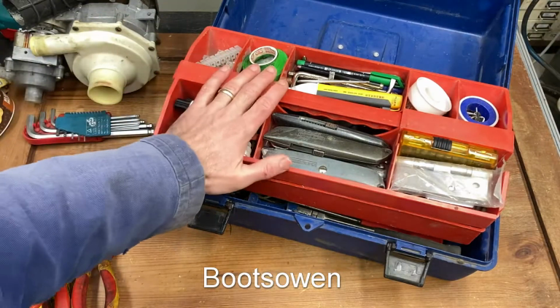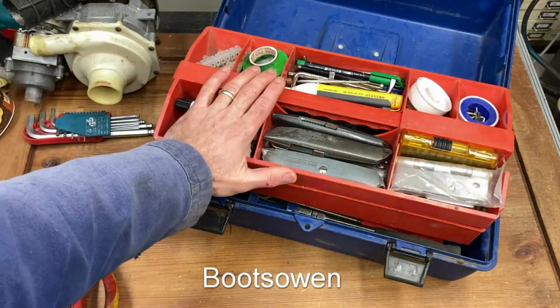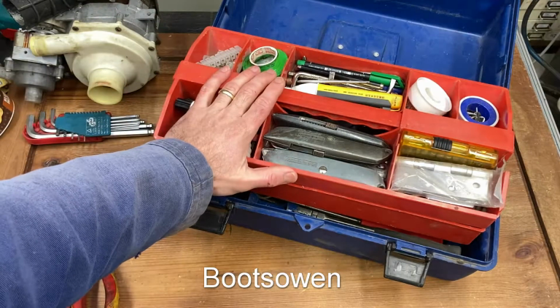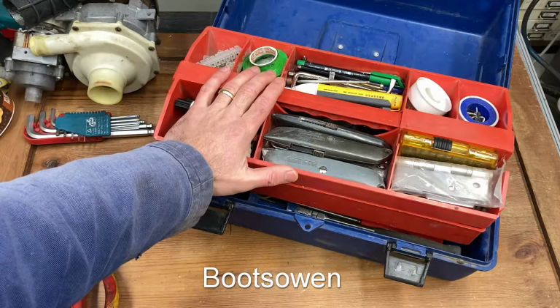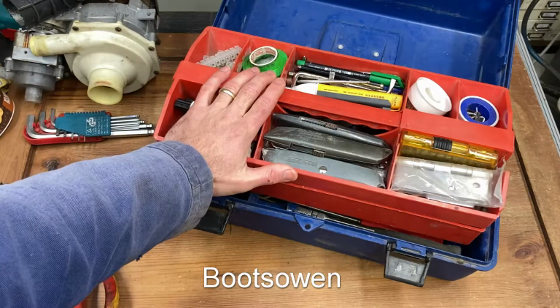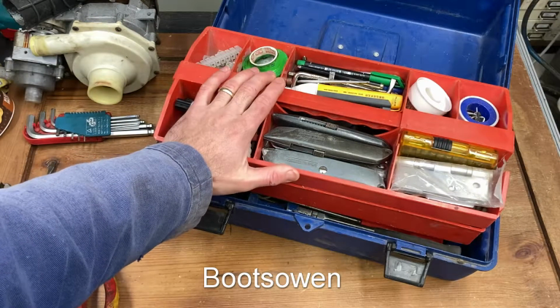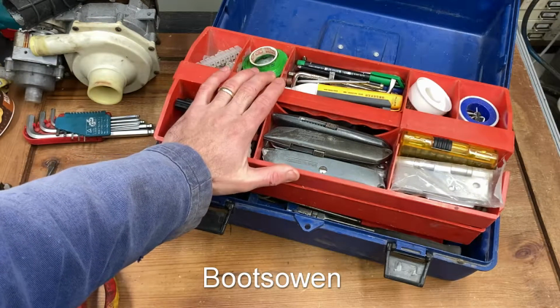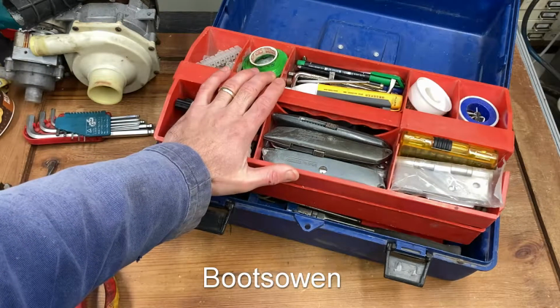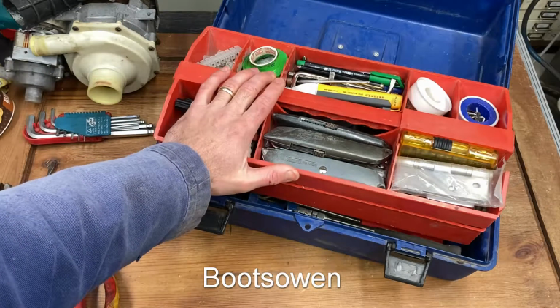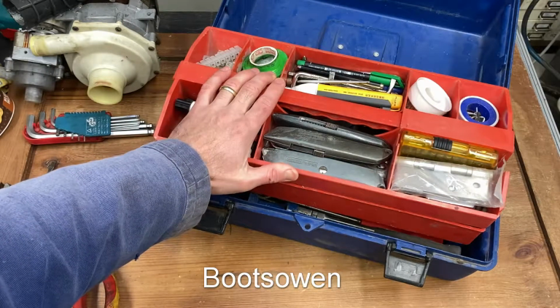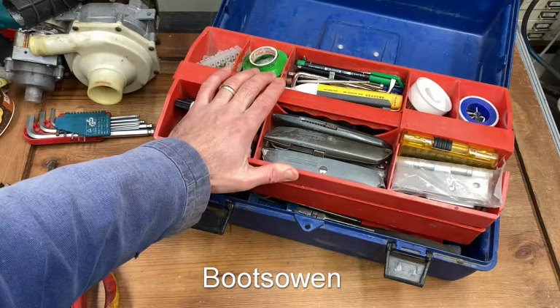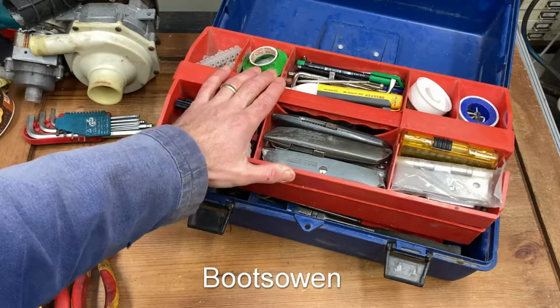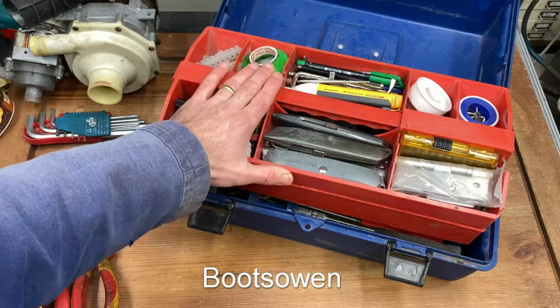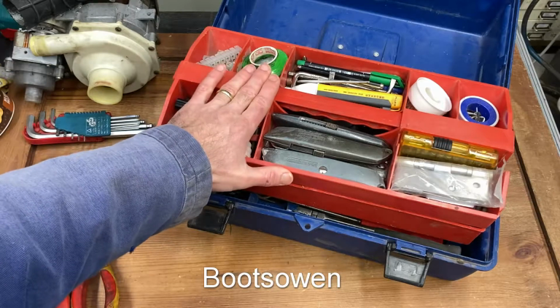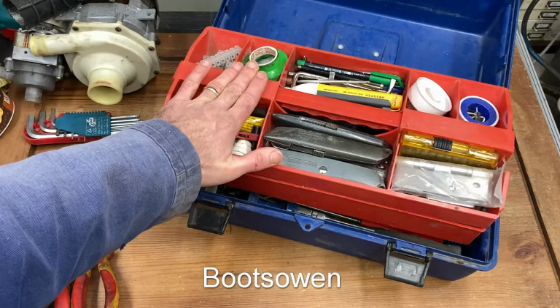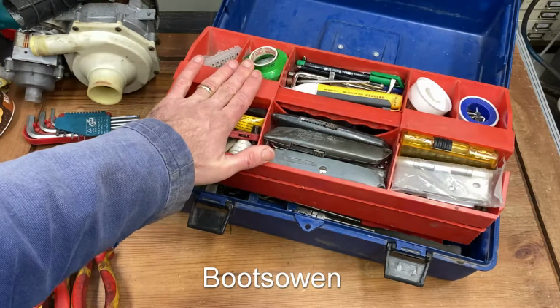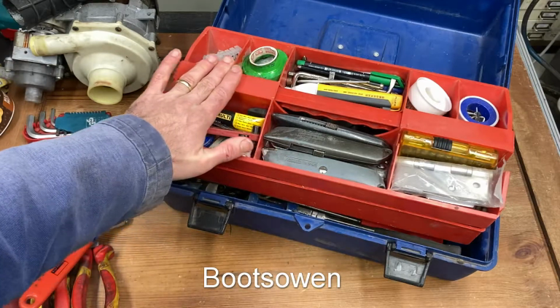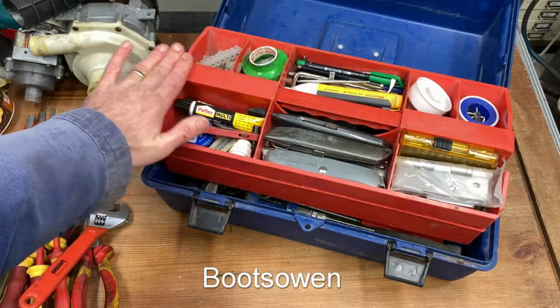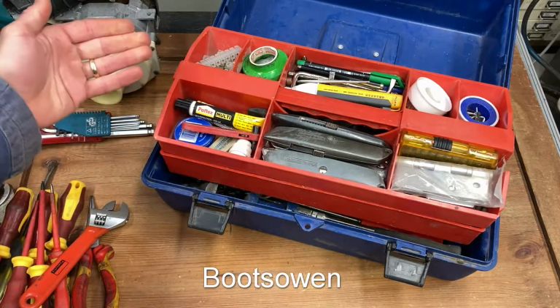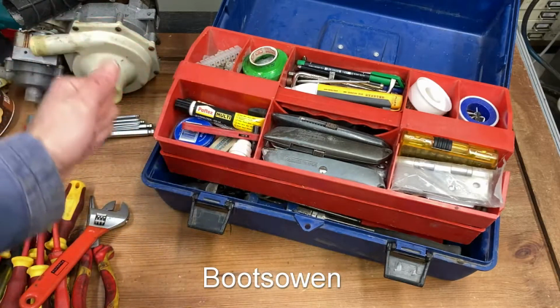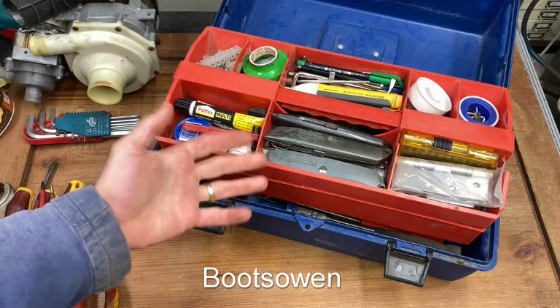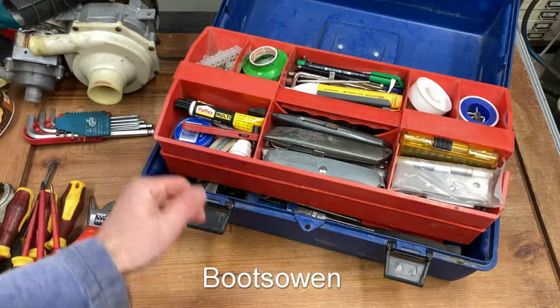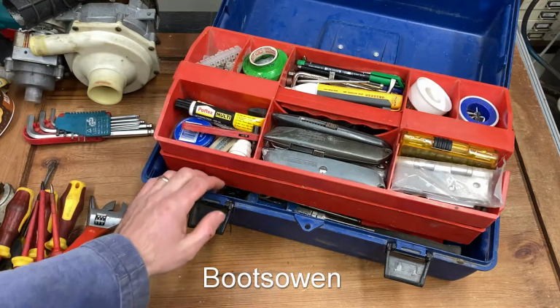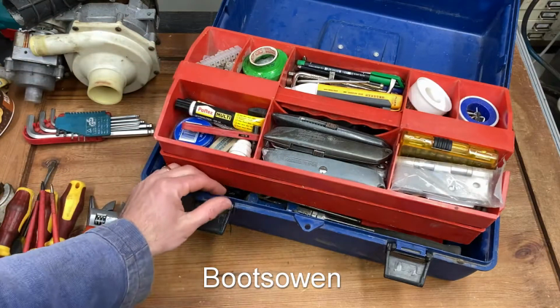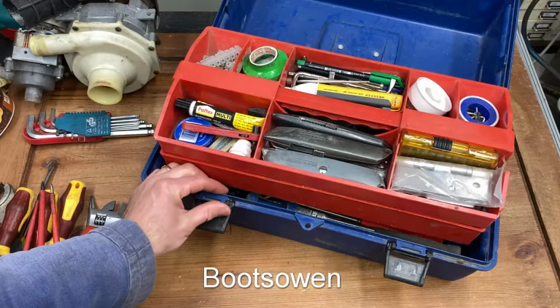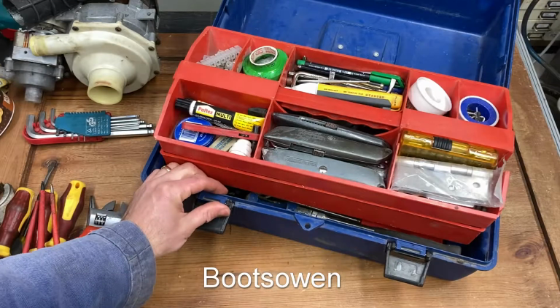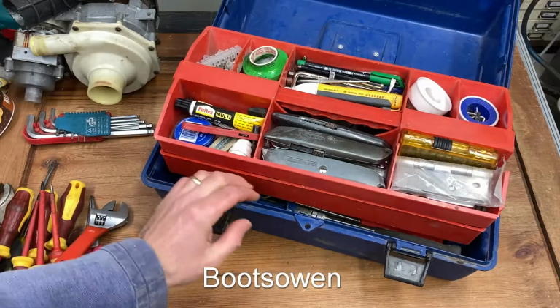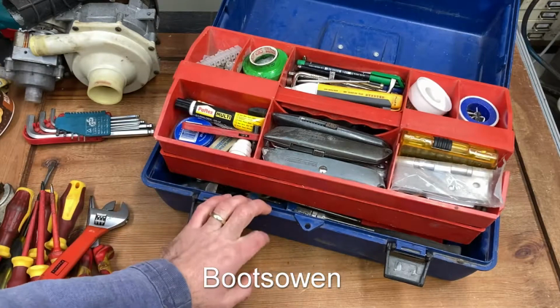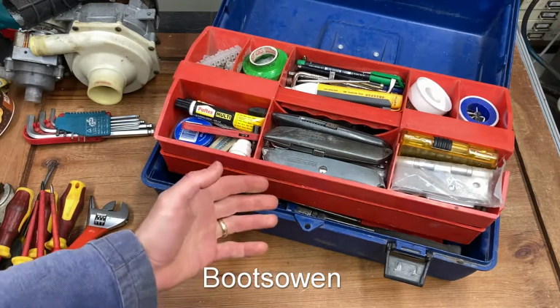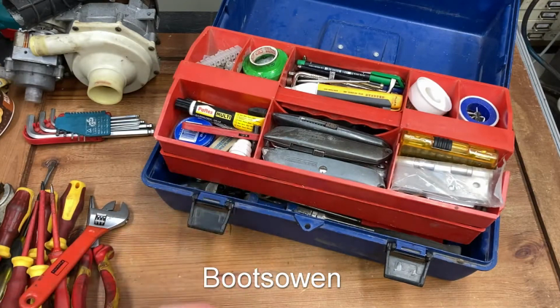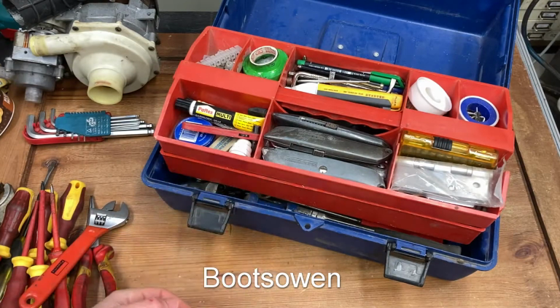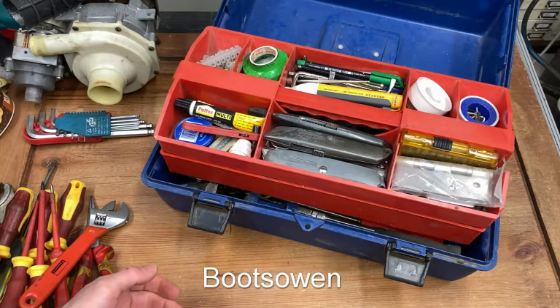I've had it maybe 20 years and it's got to be getting on 30-35 years old. It's a really good toolbox and it has really, really lasted.